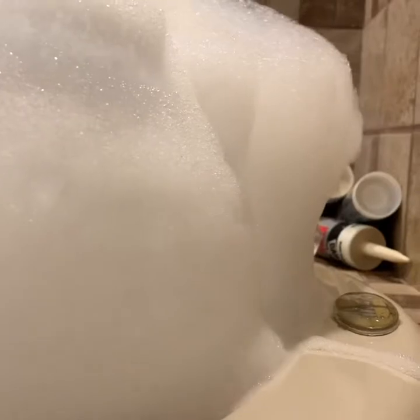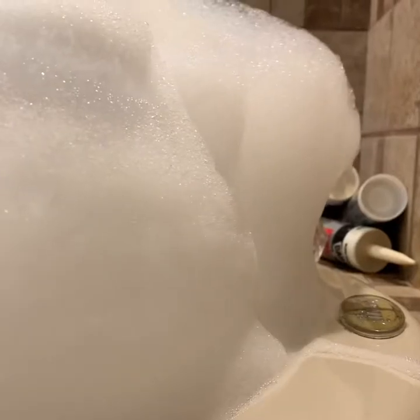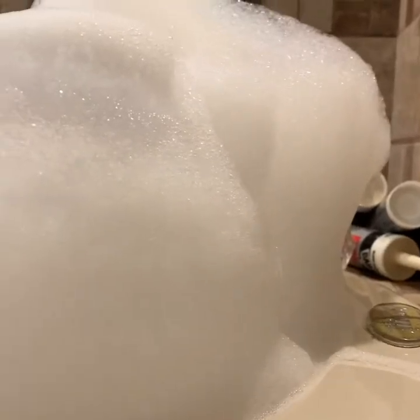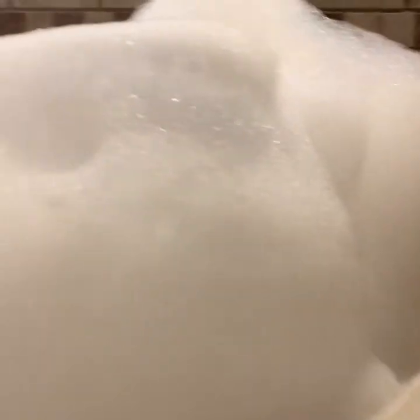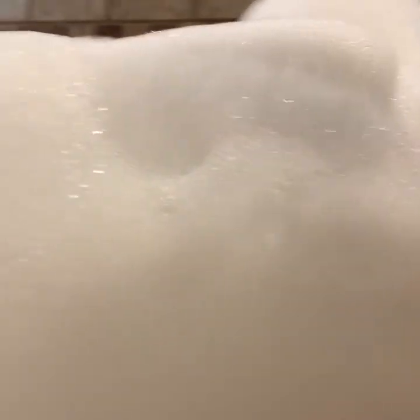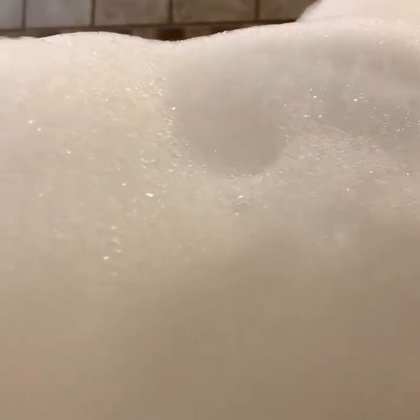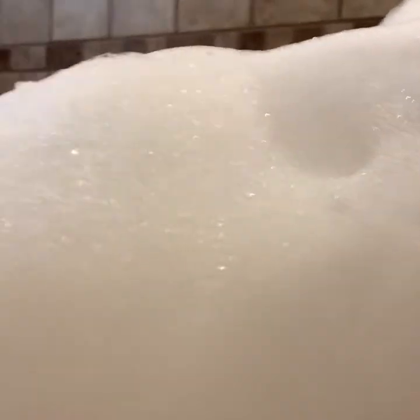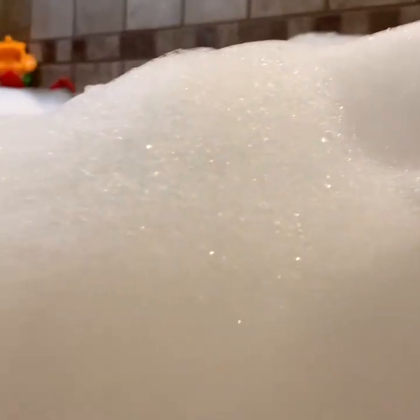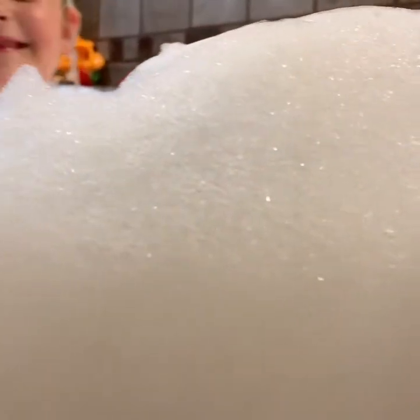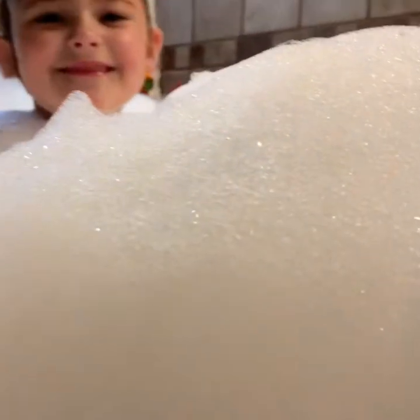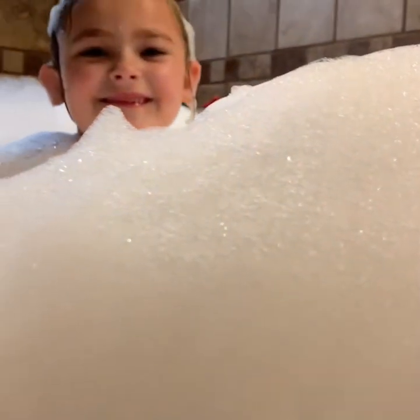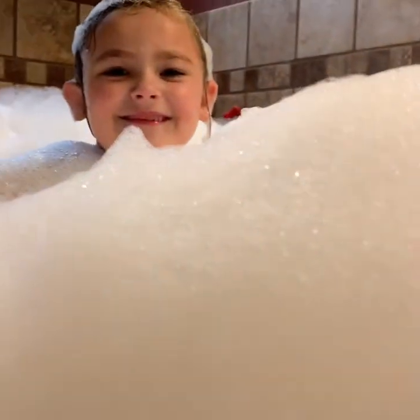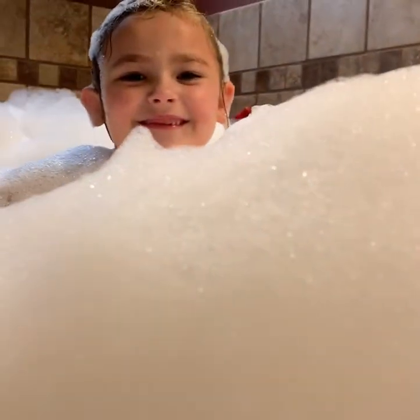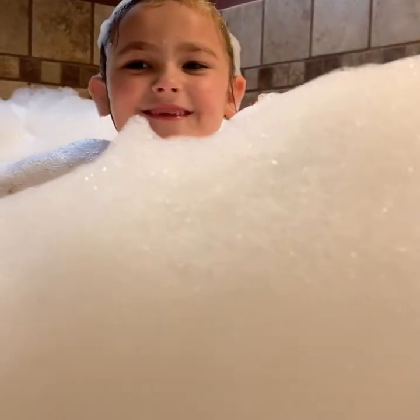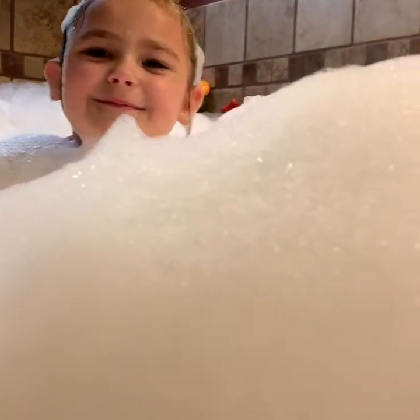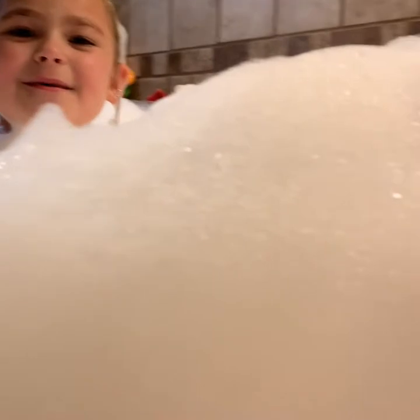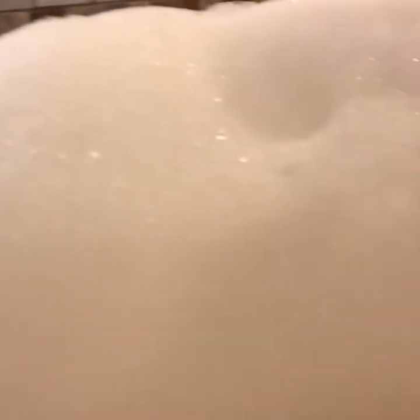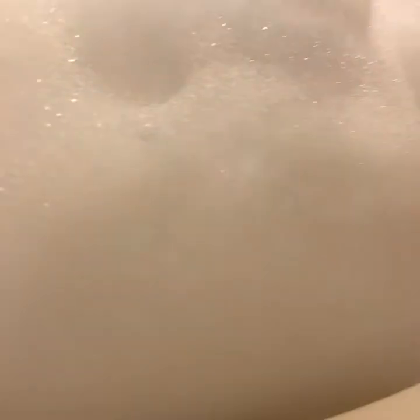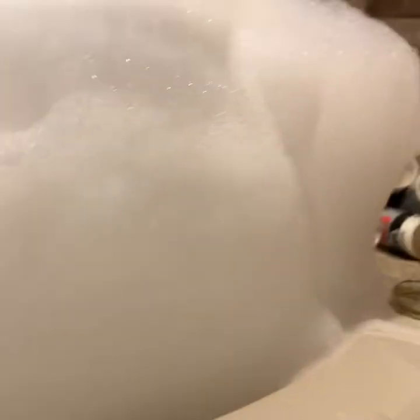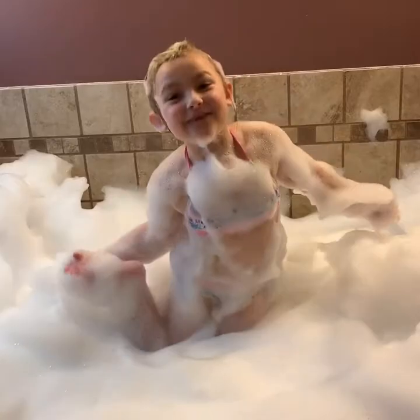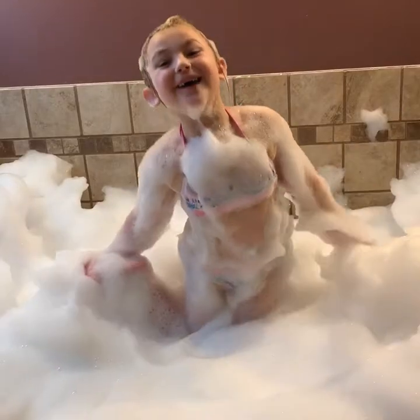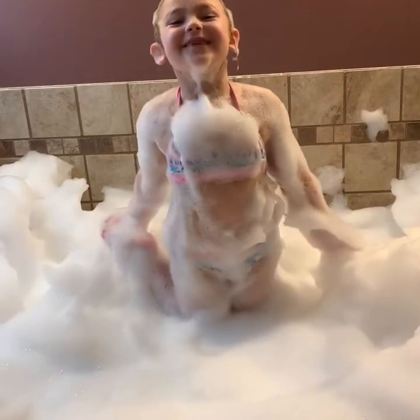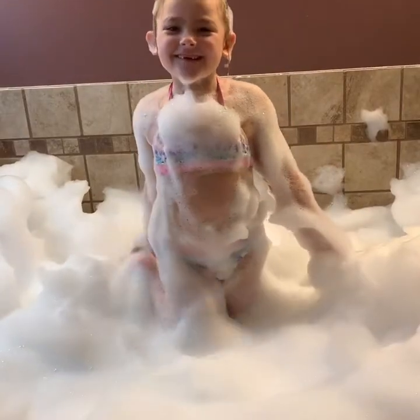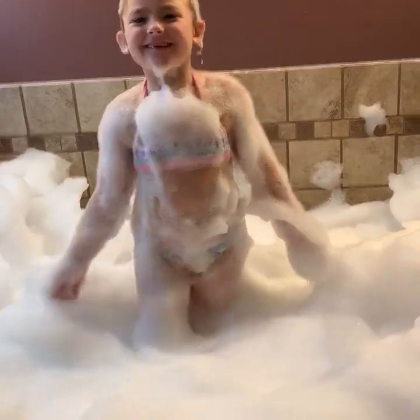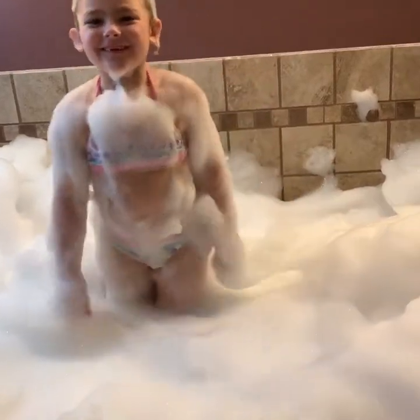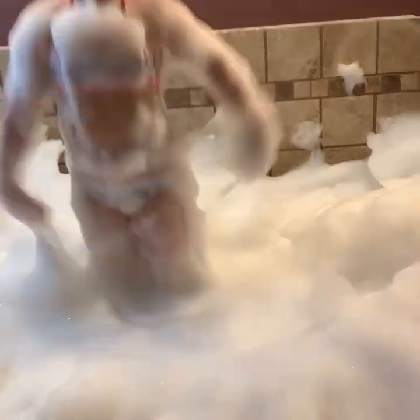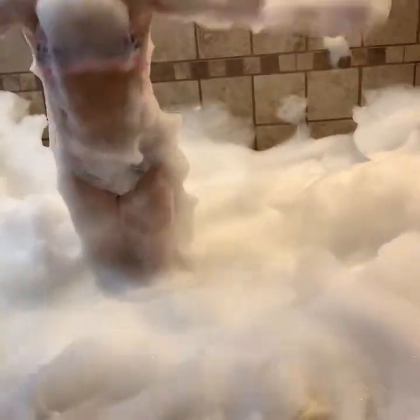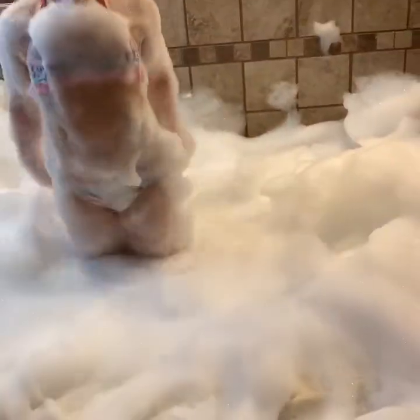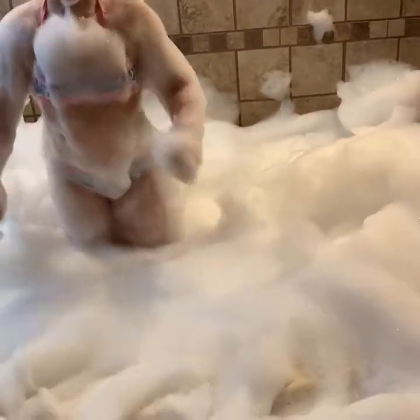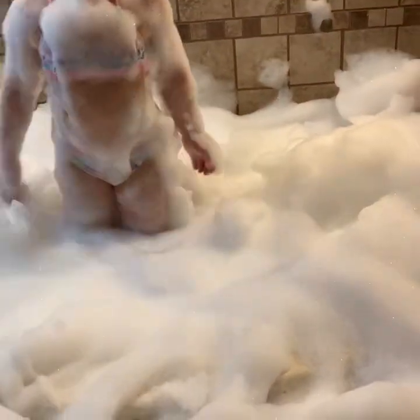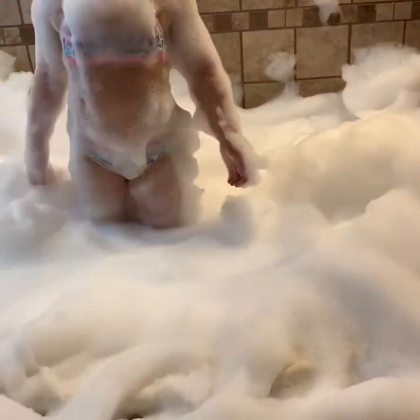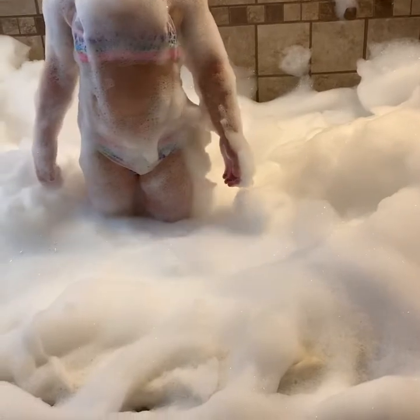Bubbles! We're flowed! Woo! Look at all those bubbles.